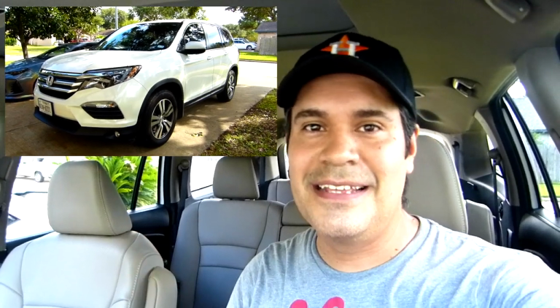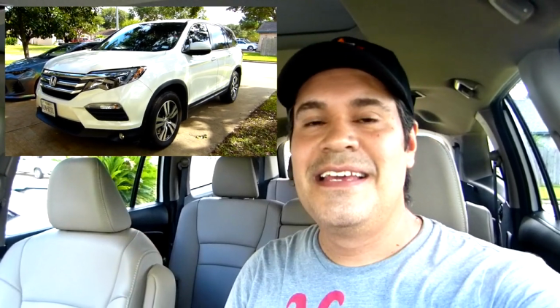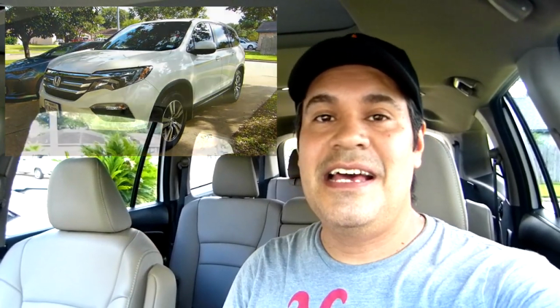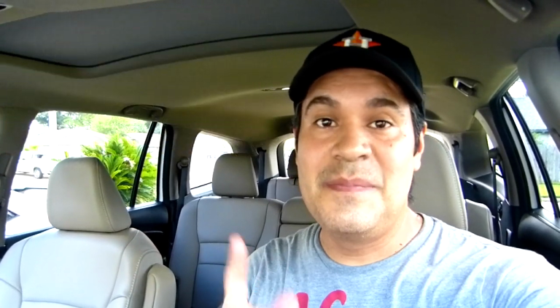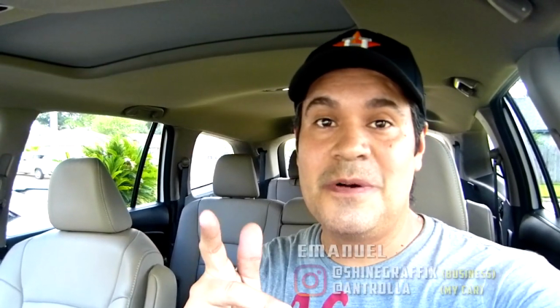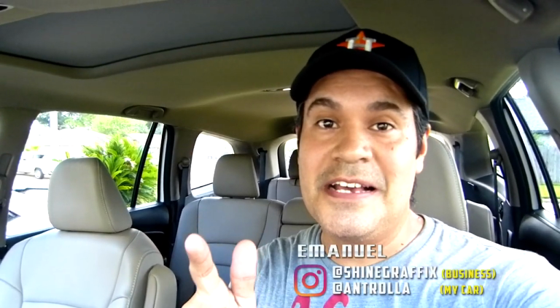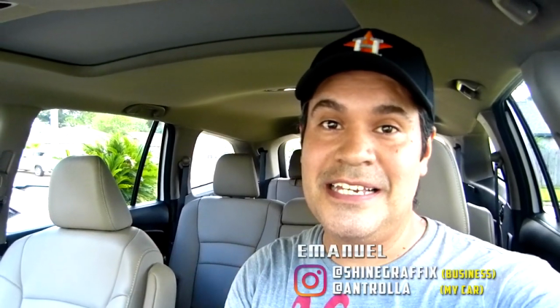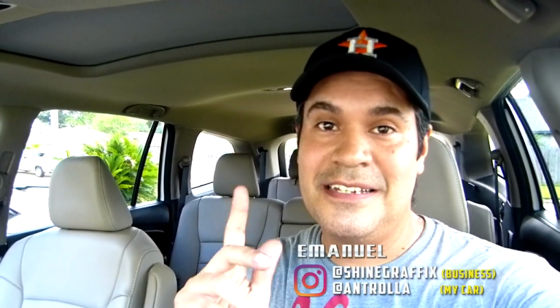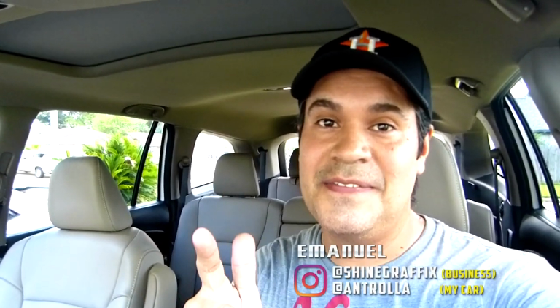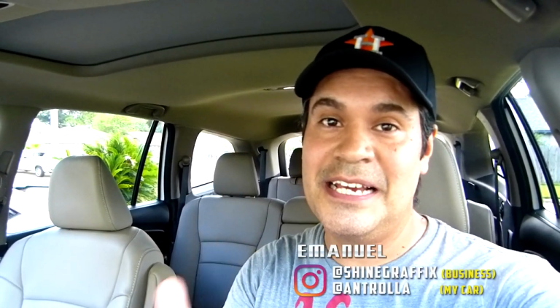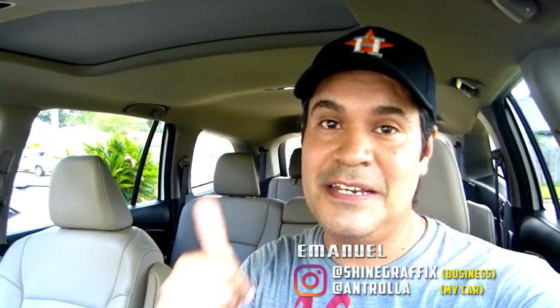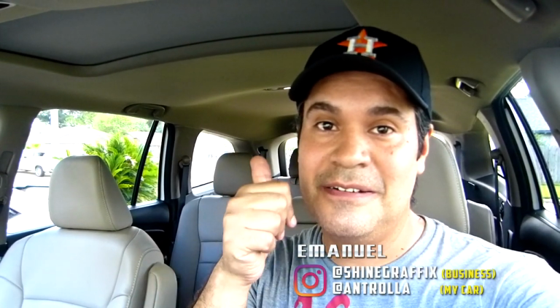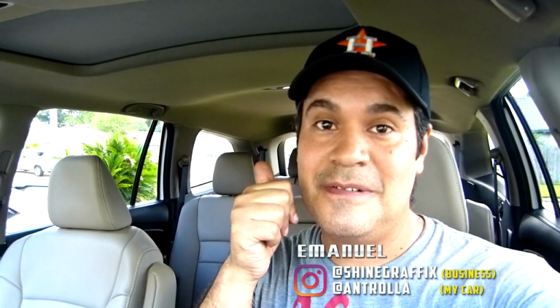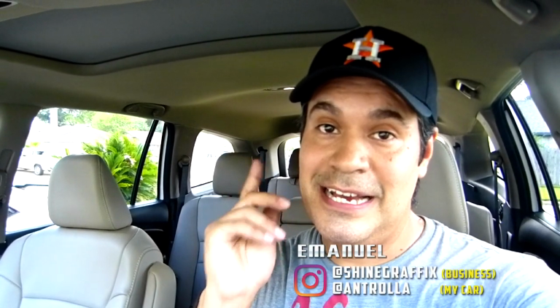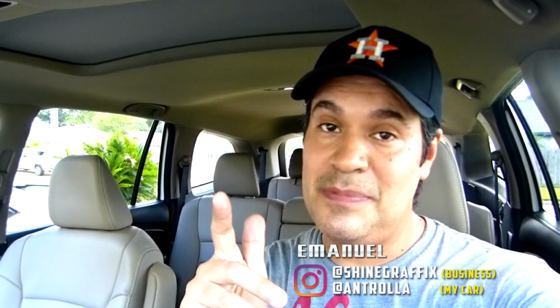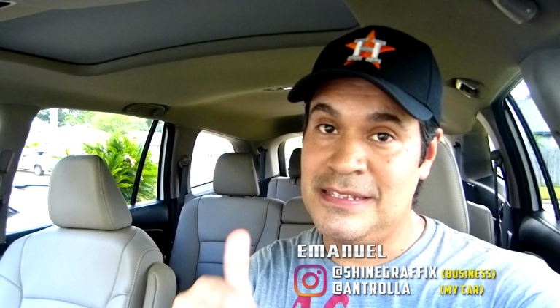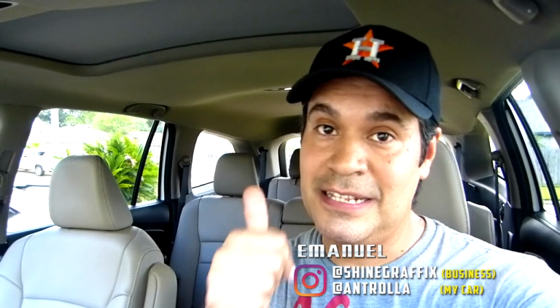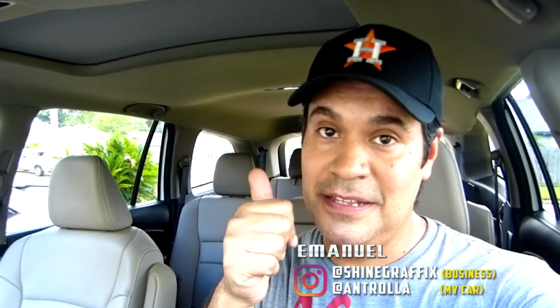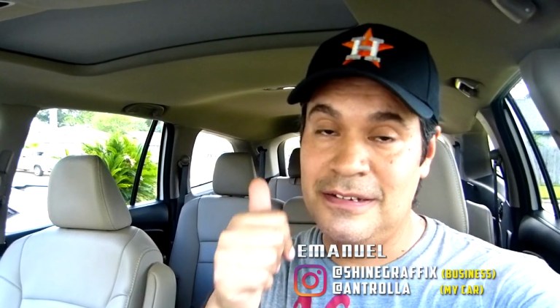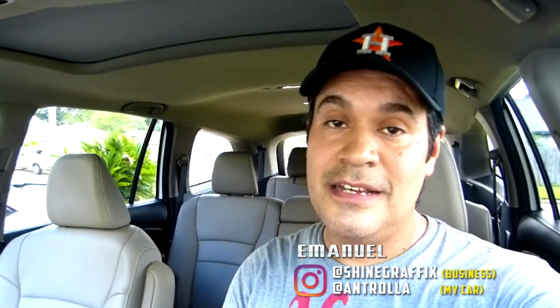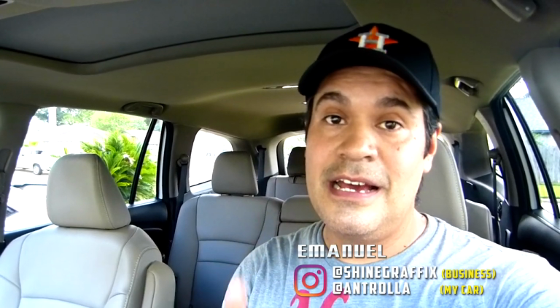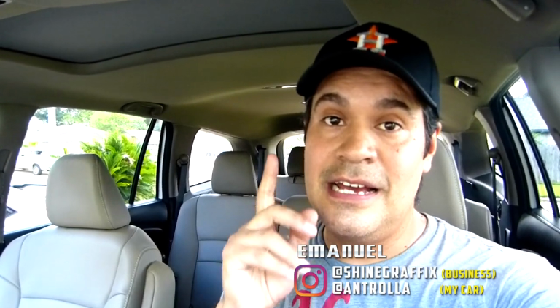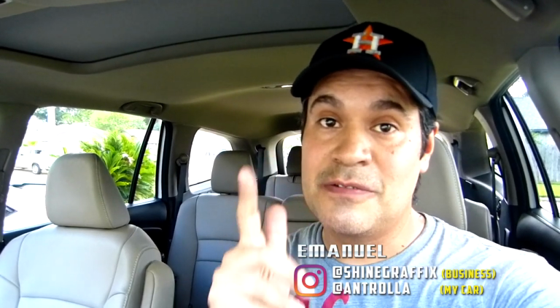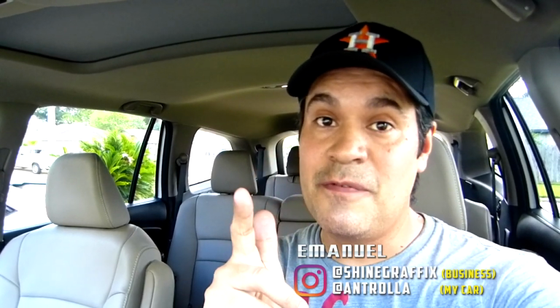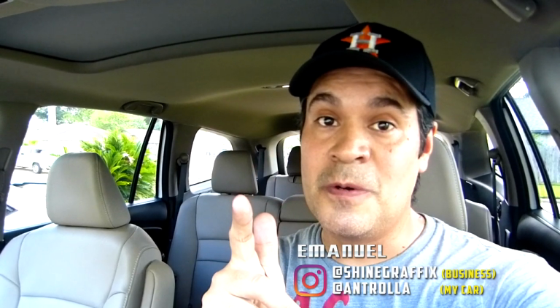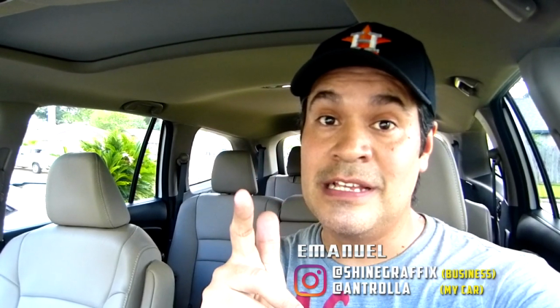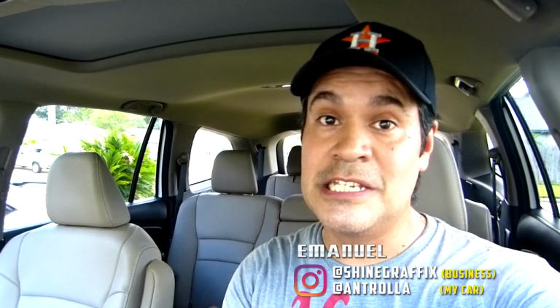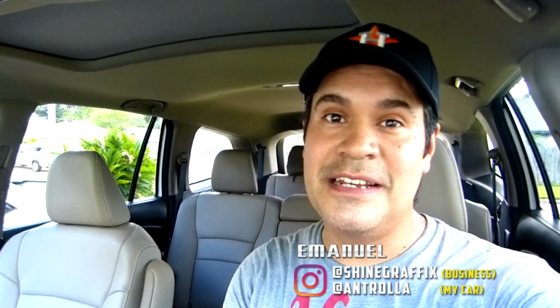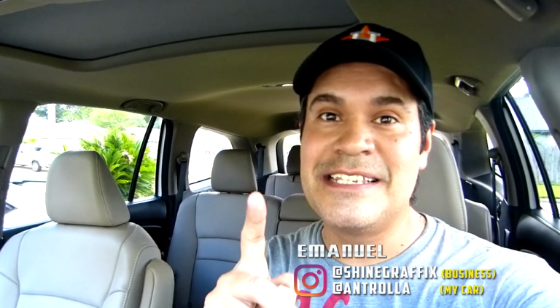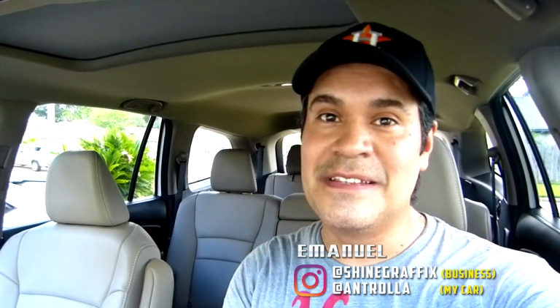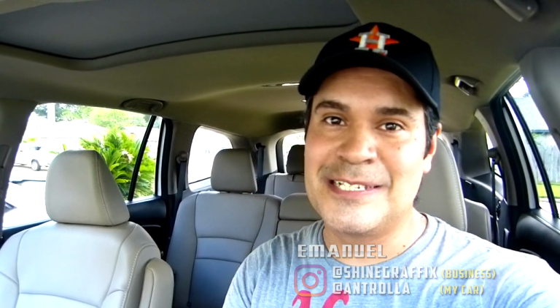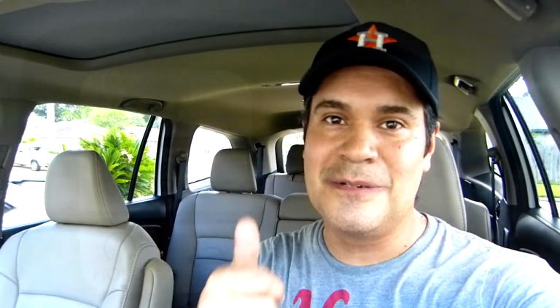Let me know what you guys think. If you like the video, please like the video. Subscribe for more videos like this one, and see you in the next video.